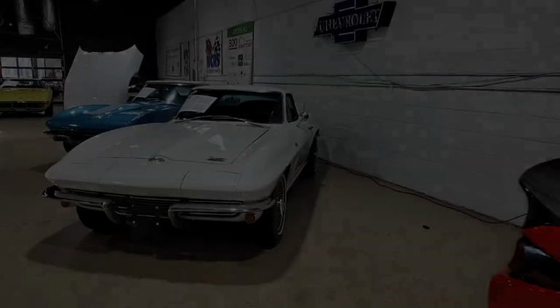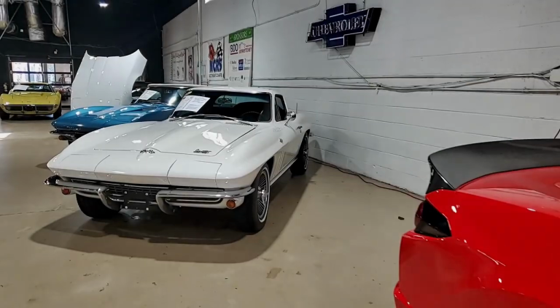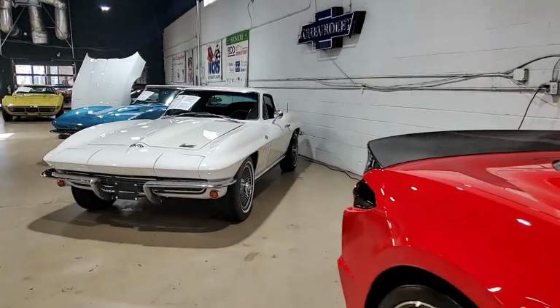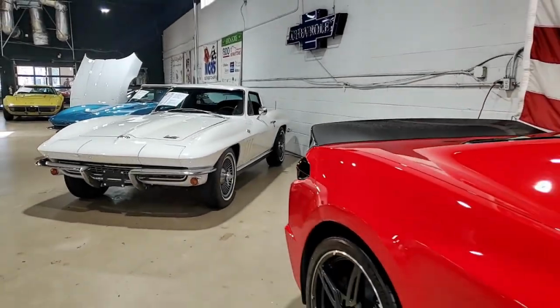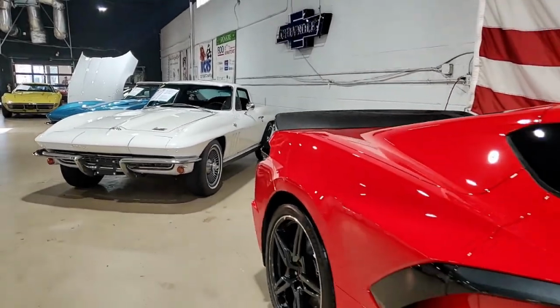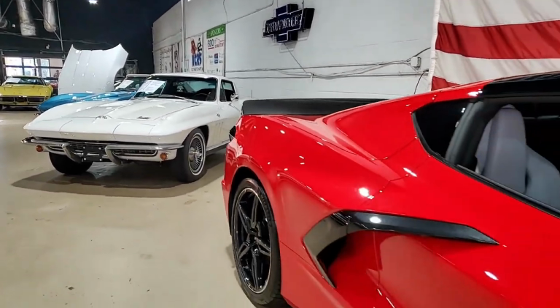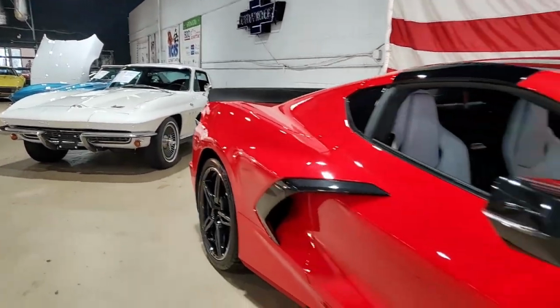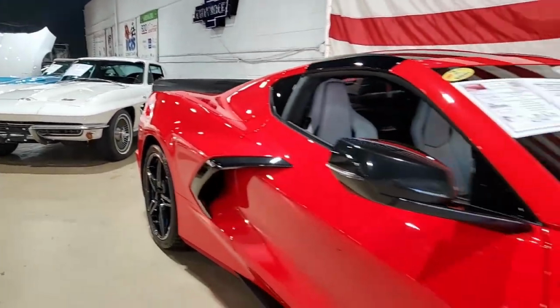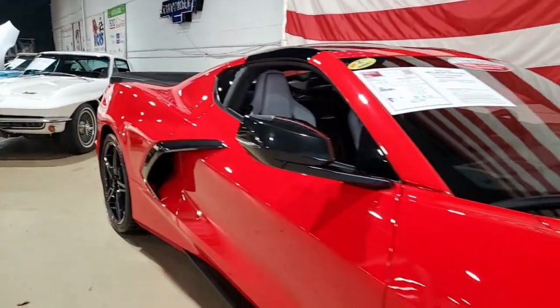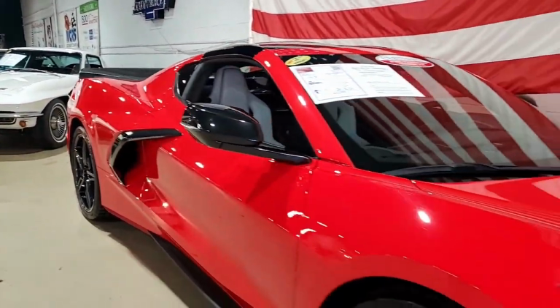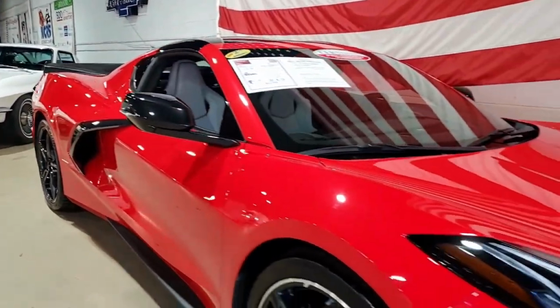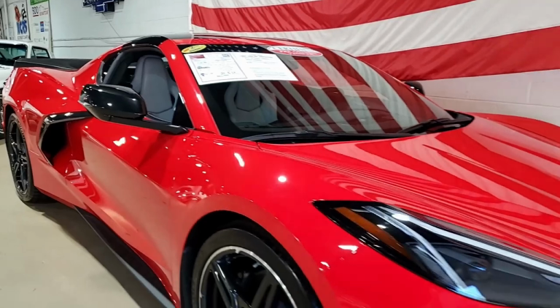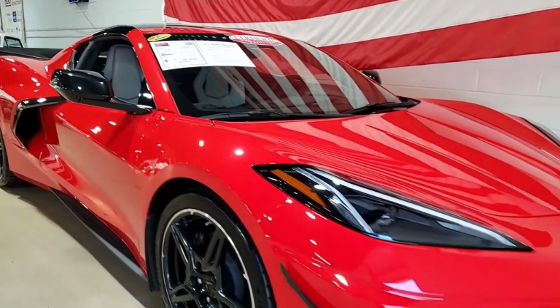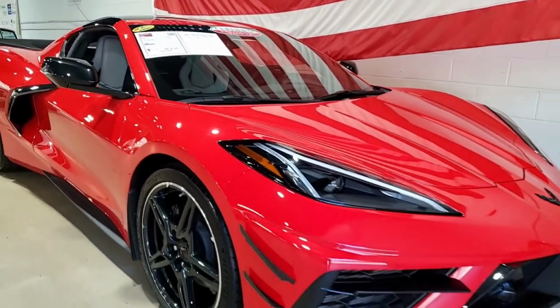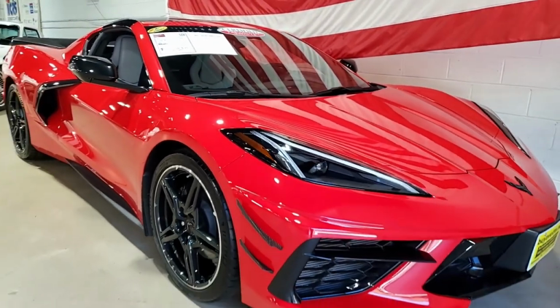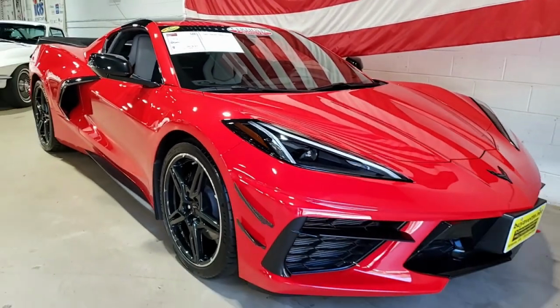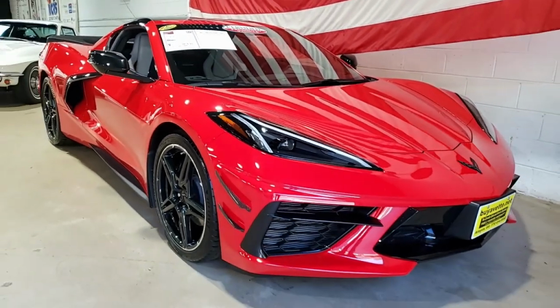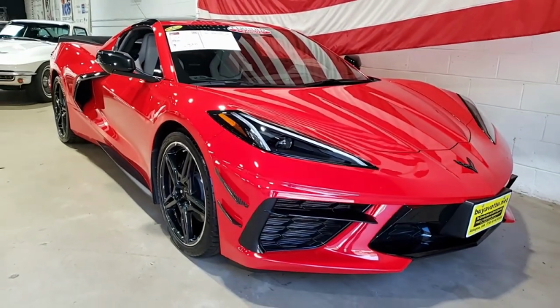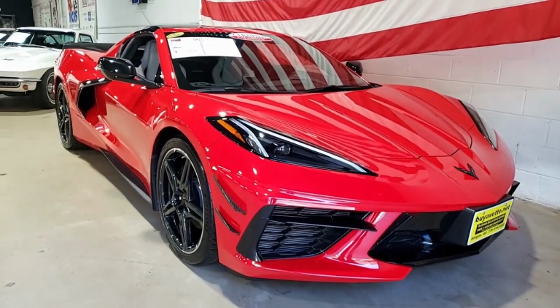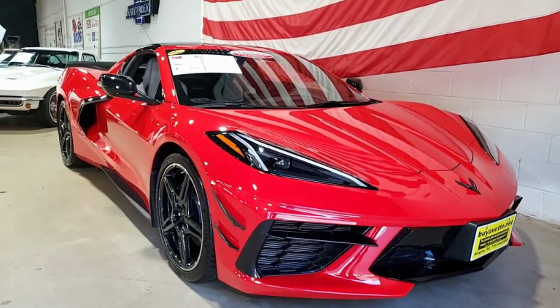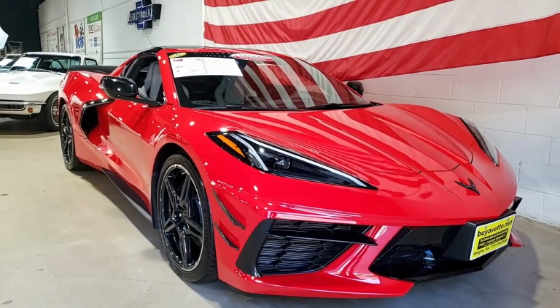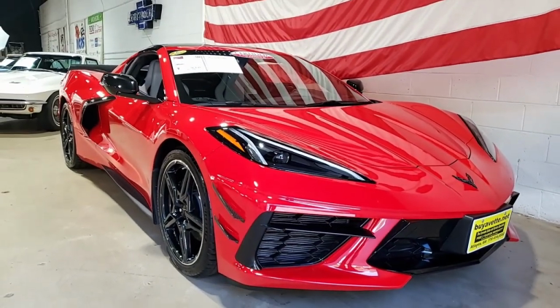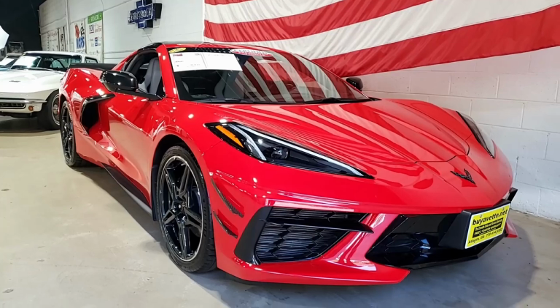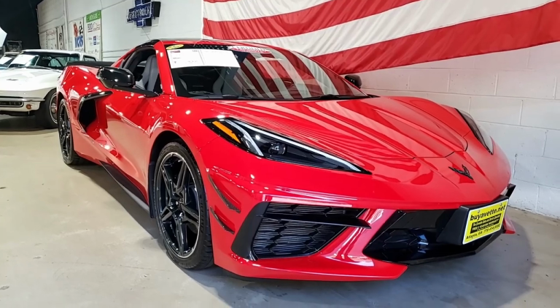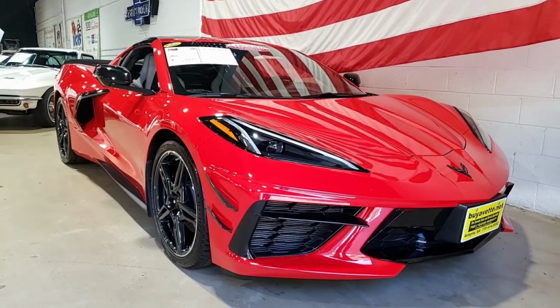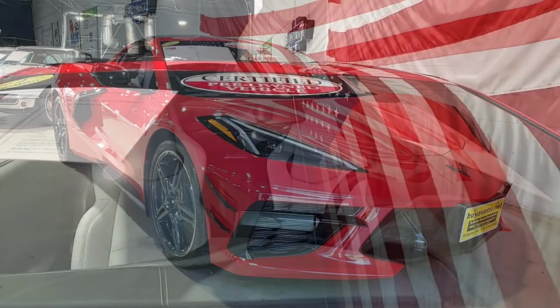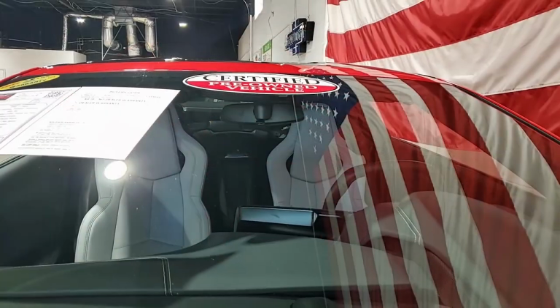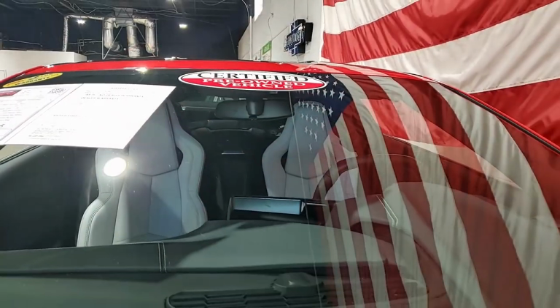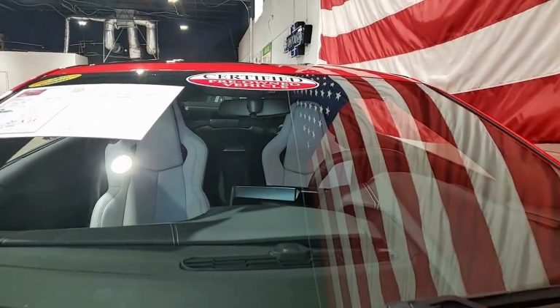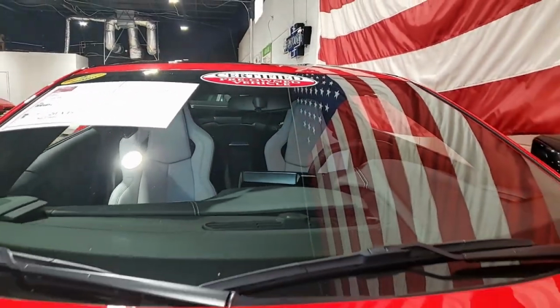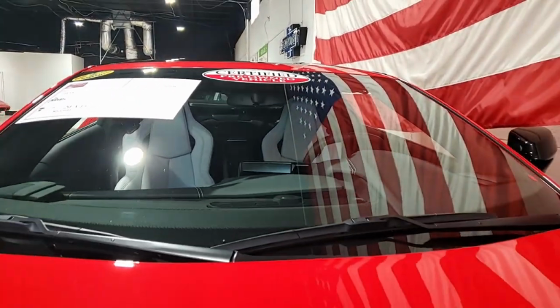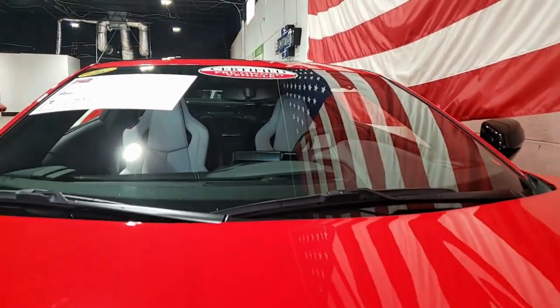C8 — a 2020 Chevrolet Corvette Stingray 1LT Coupe. This is a beautiful car and we're getting more and more of these C8s in all the time. Right now we have this one, so jump on it right away.